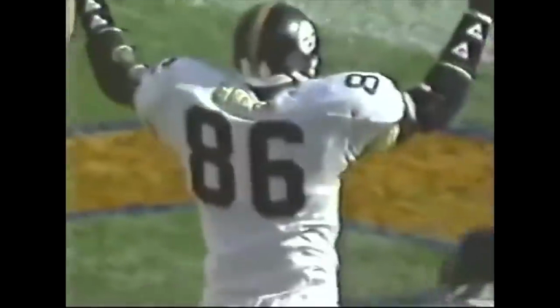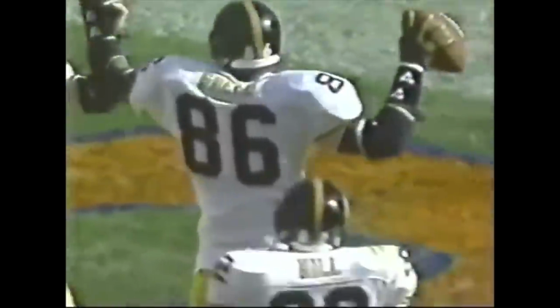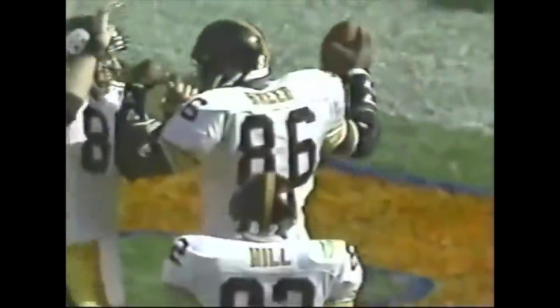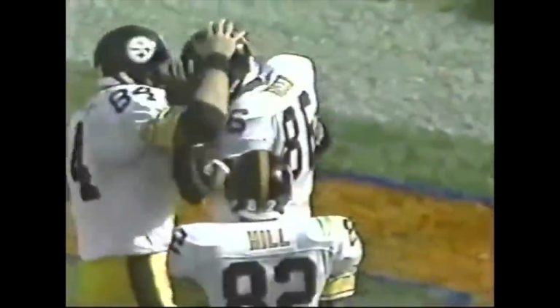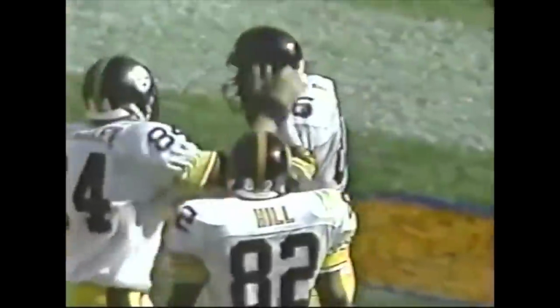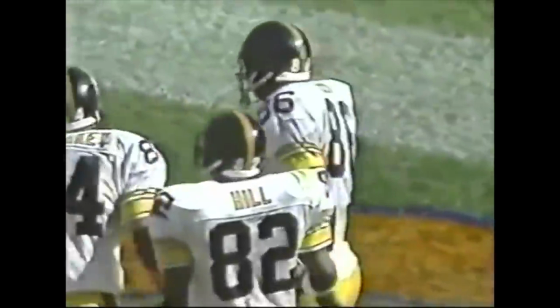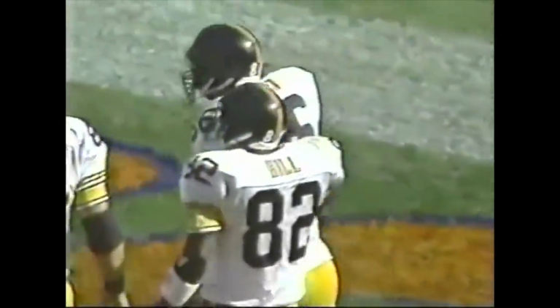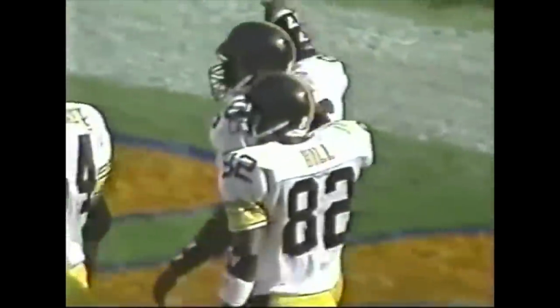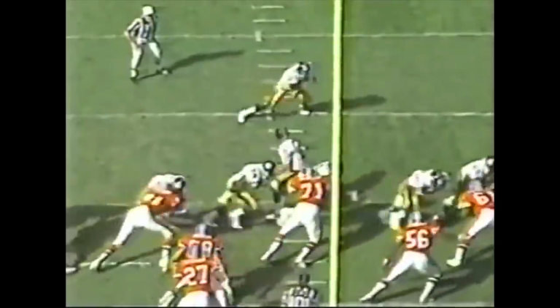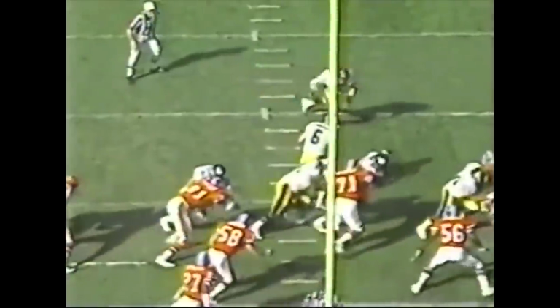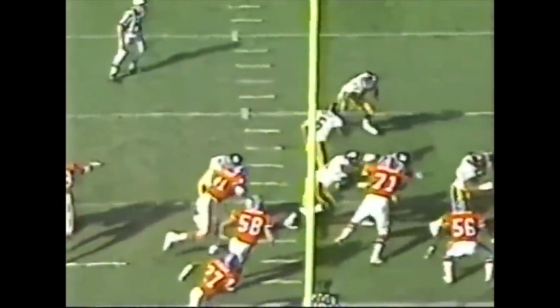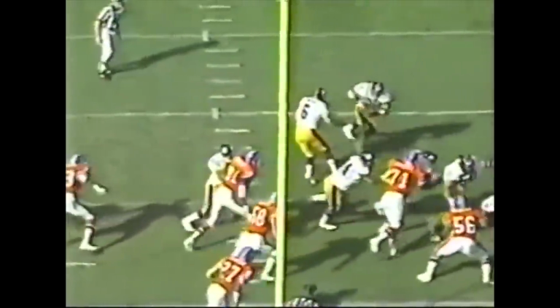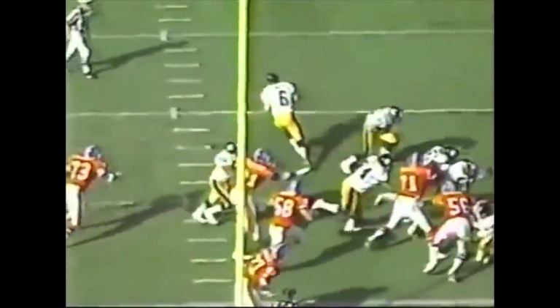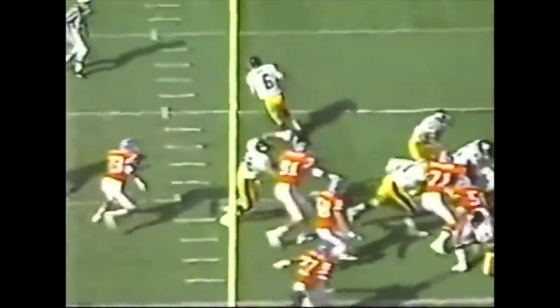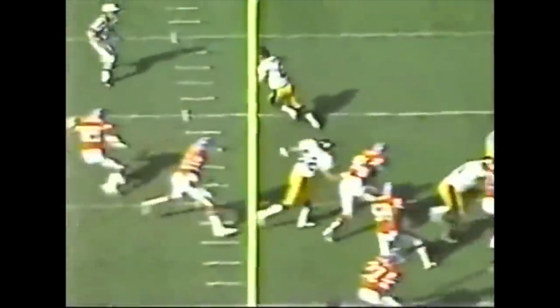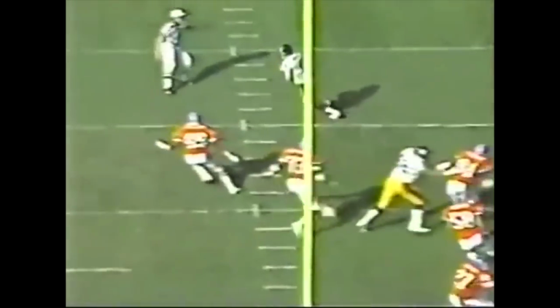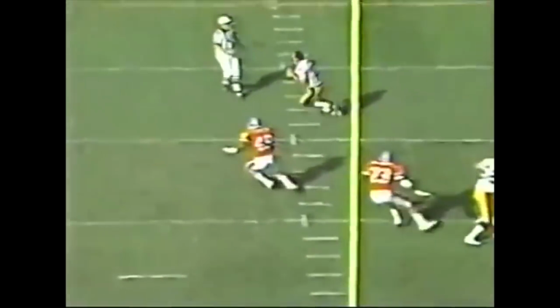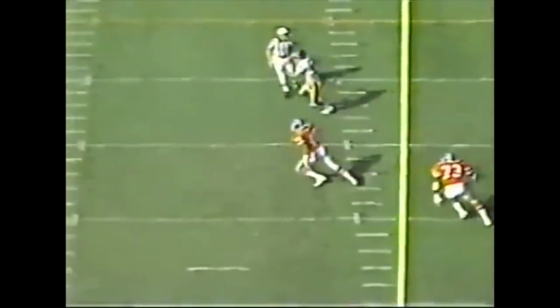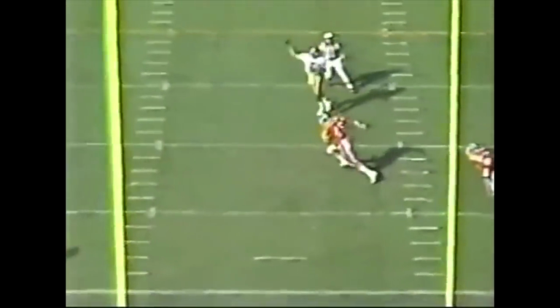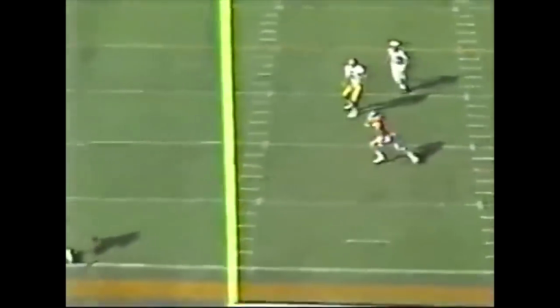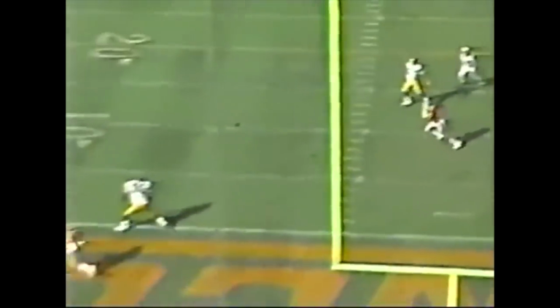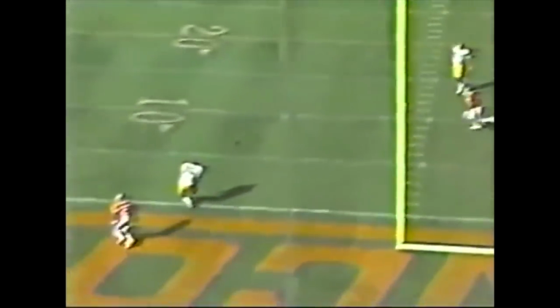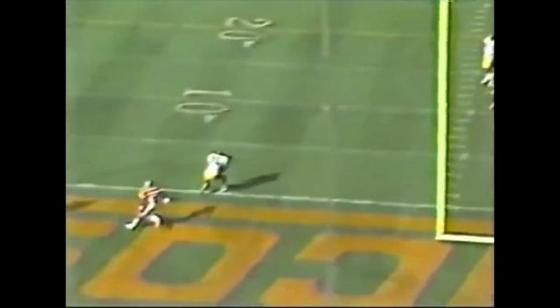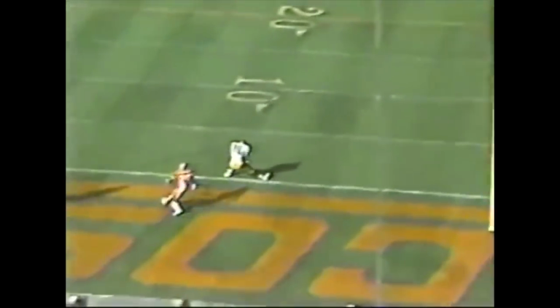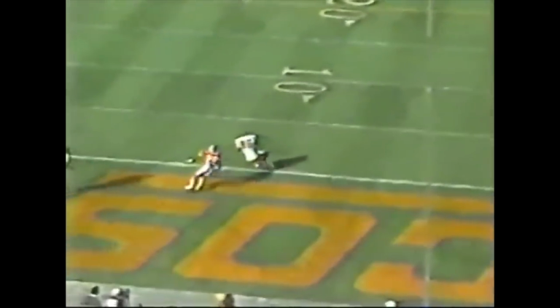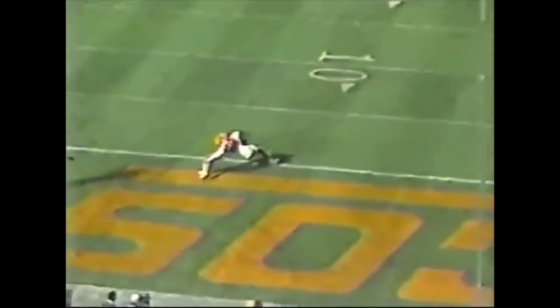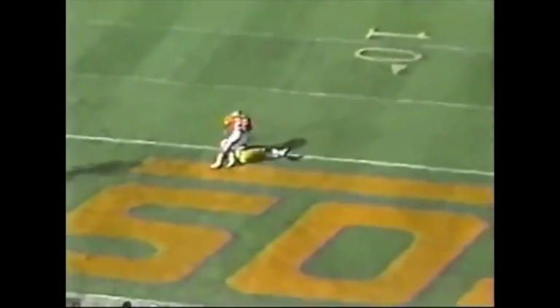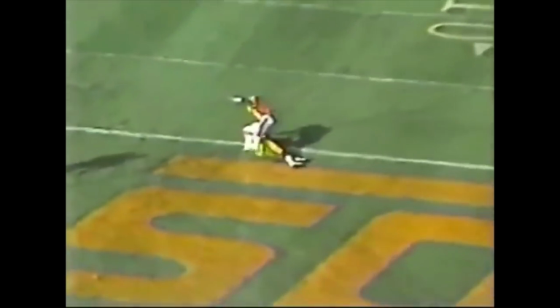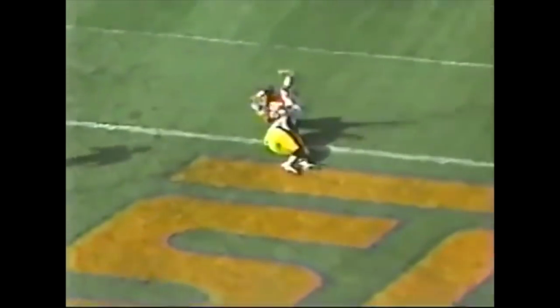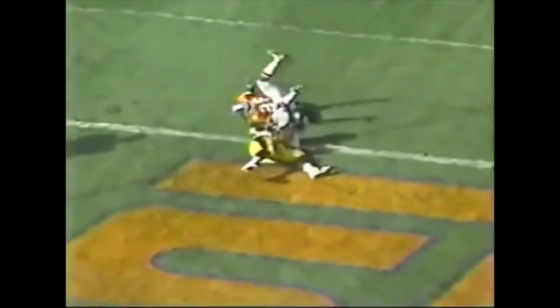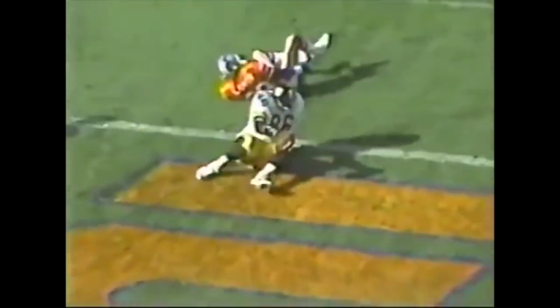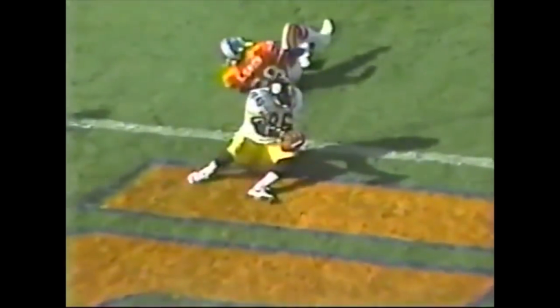Eric Green with his third NFL touchdown. You see Derek Hill going in motion — Bubby Brister with the obvious naked bootleg. They call it naked because he's out there by himself. Eric Green is wide open, all he has to do is catch the ball, and that's what he does.